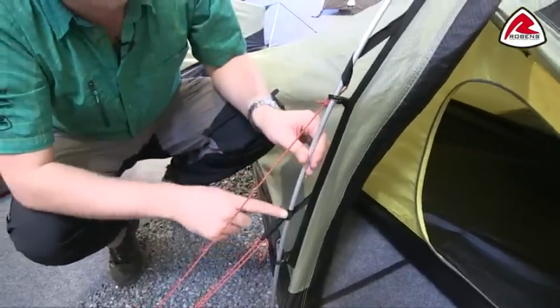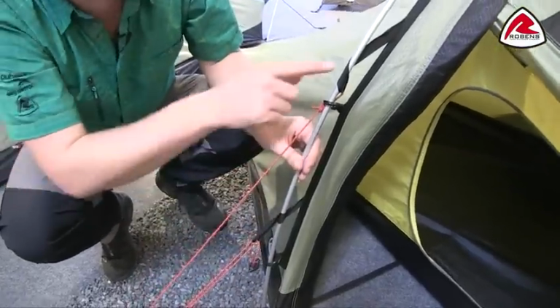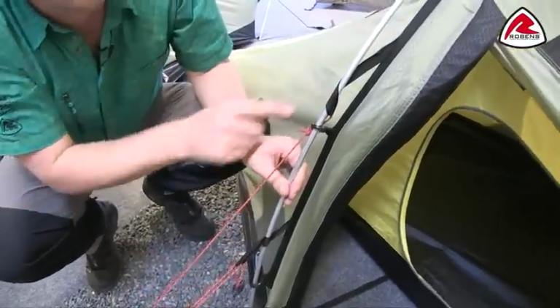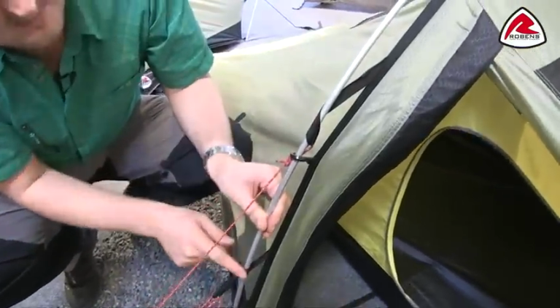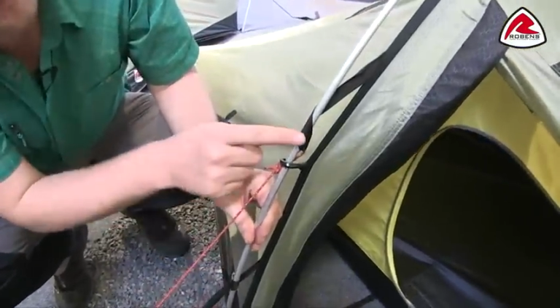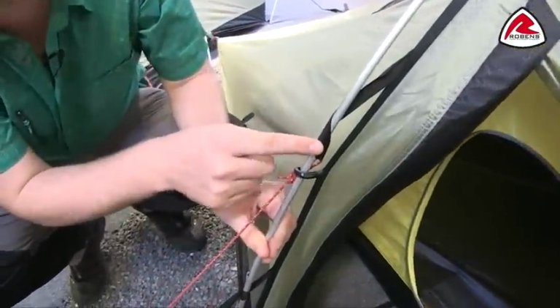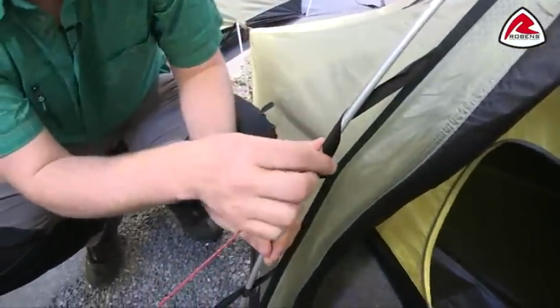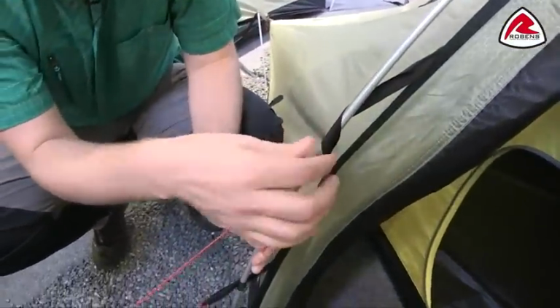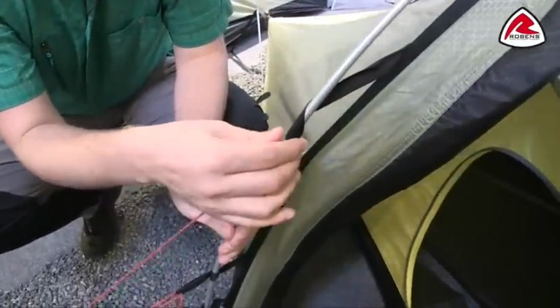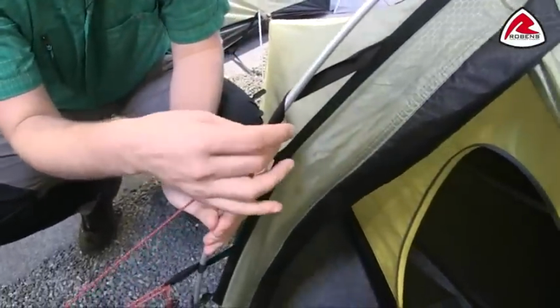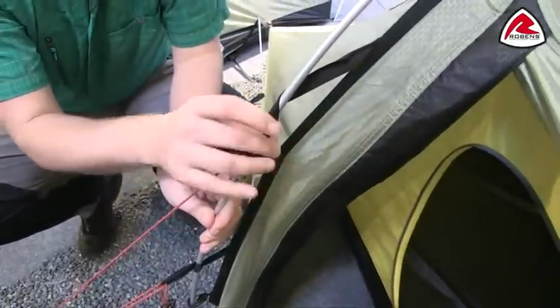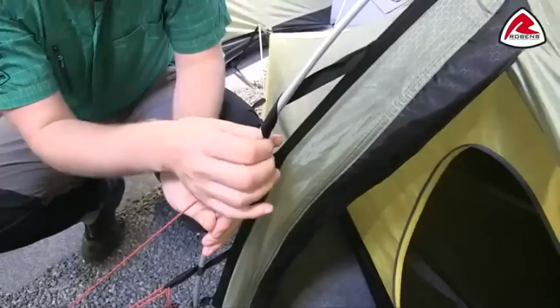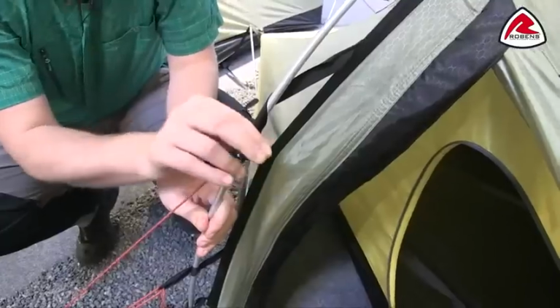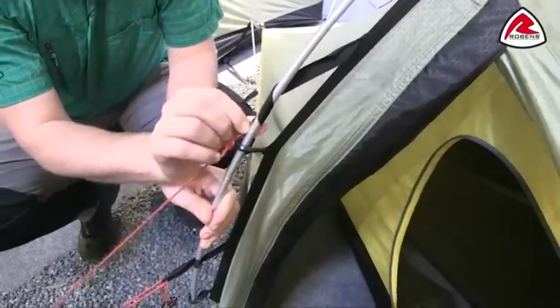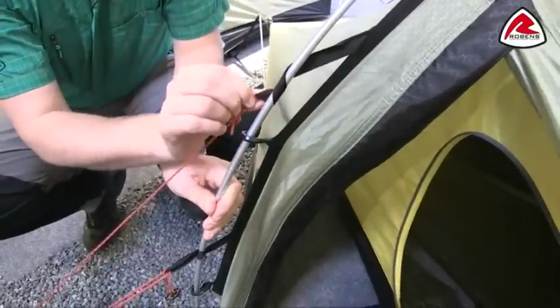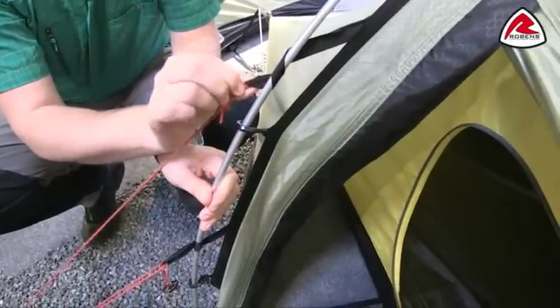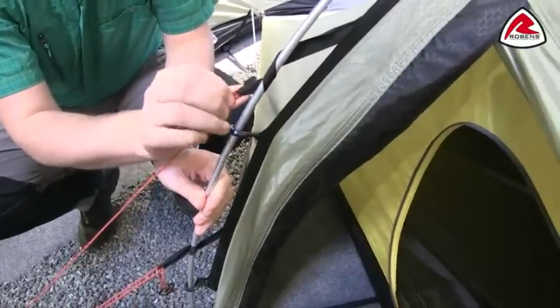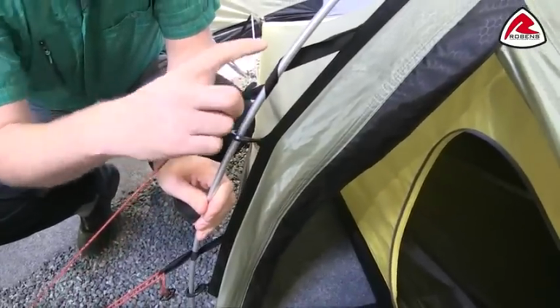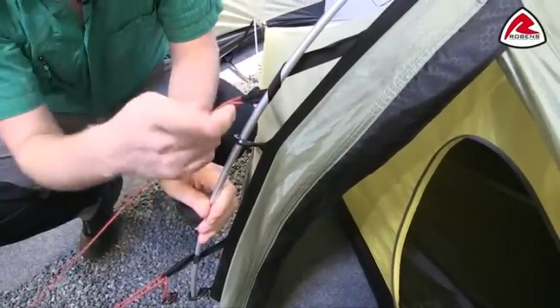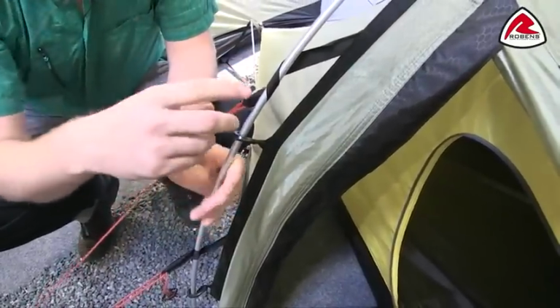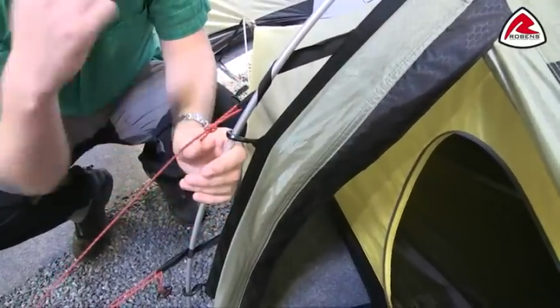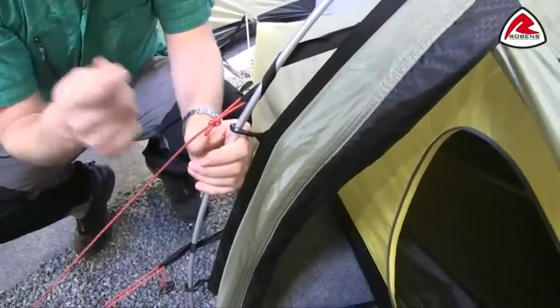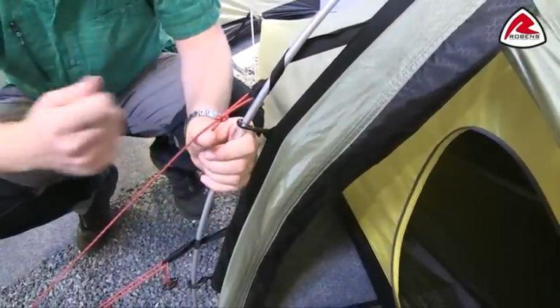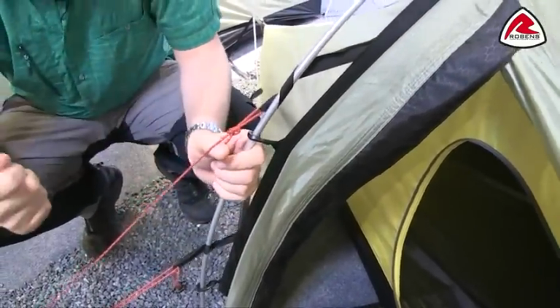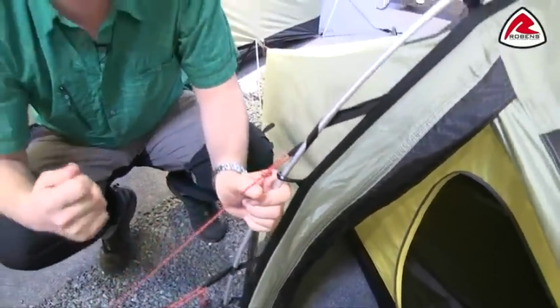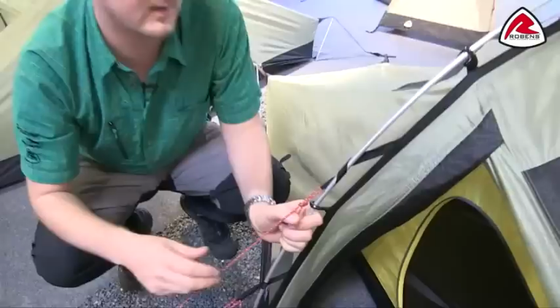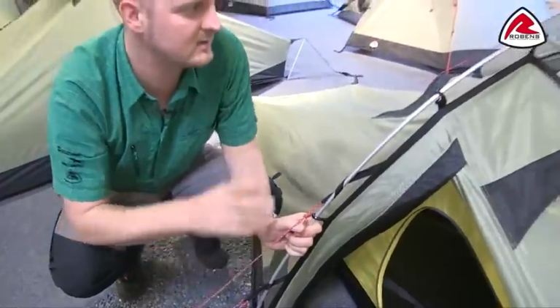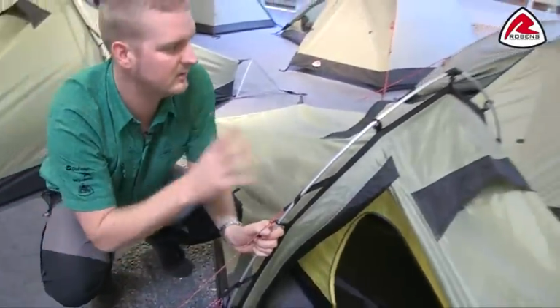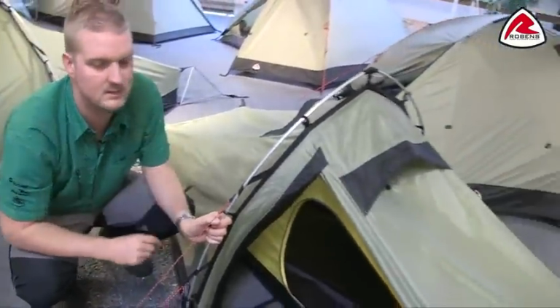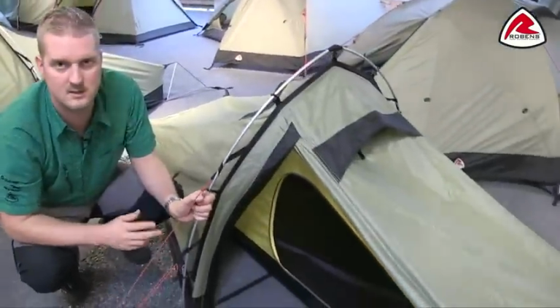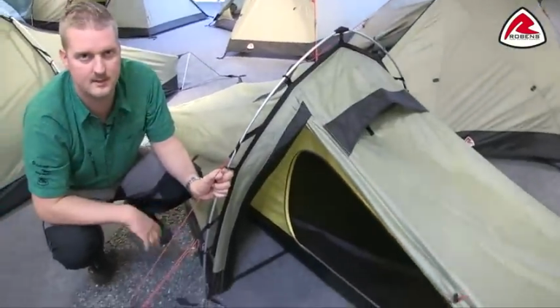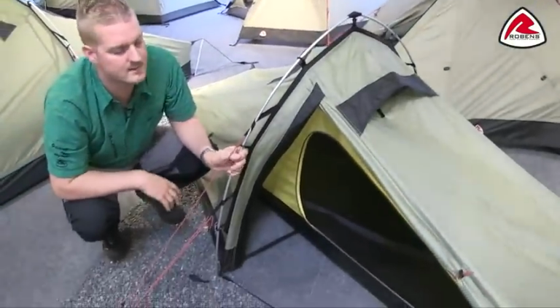On the poles you can see the Robins Stormguard system, where the guy lines are attached to these parts of webbing which you just wrap around the poles before pegging out the guy lines. That really increases the stability of the tent.